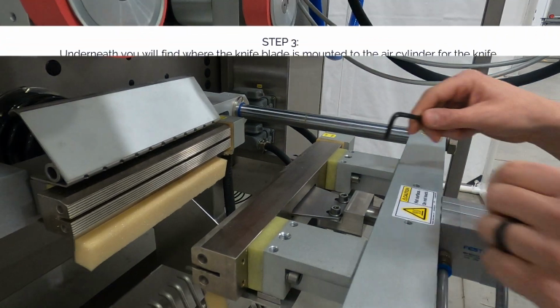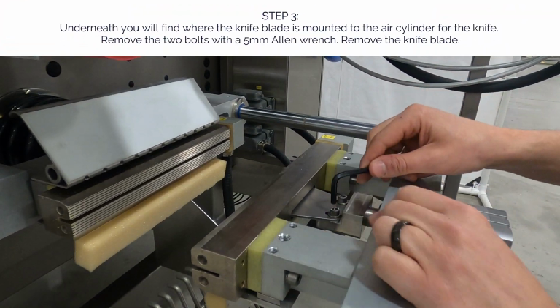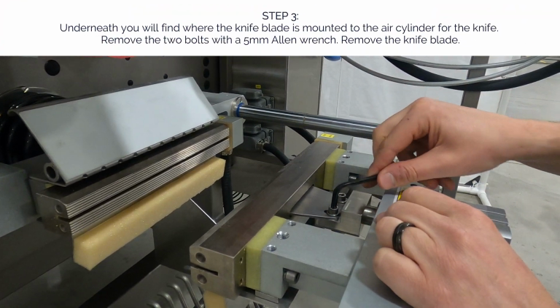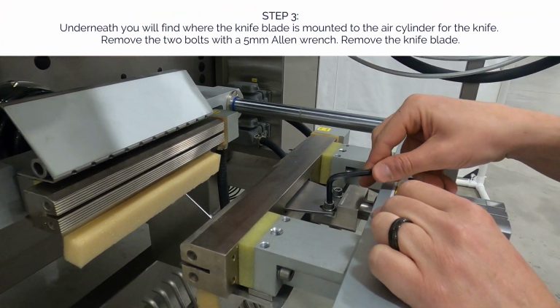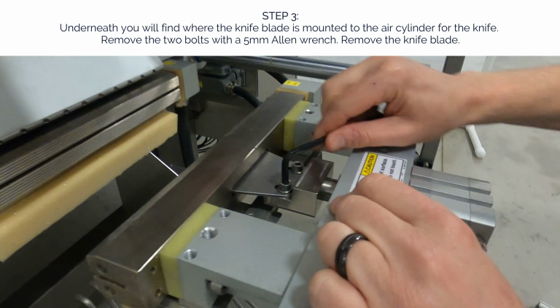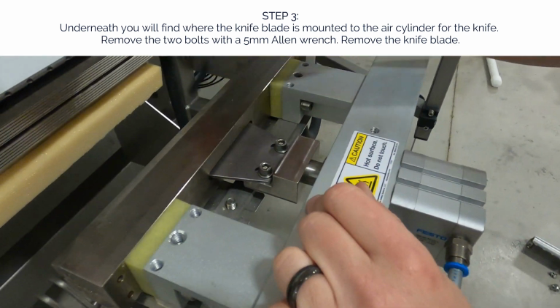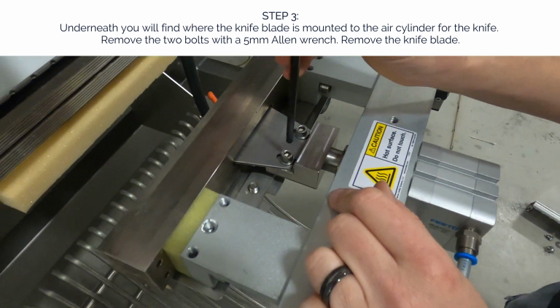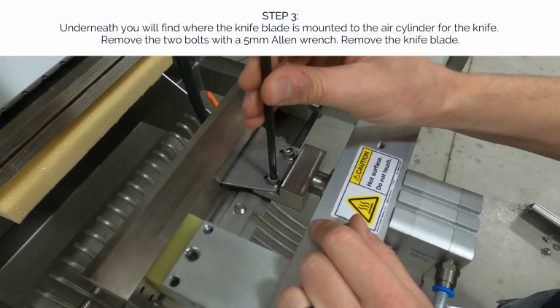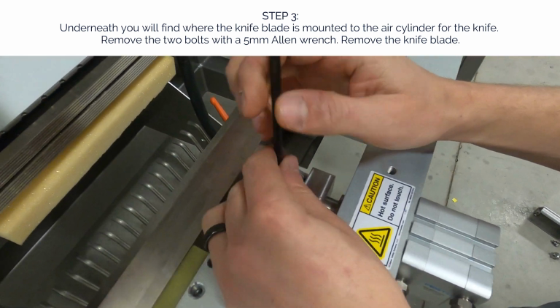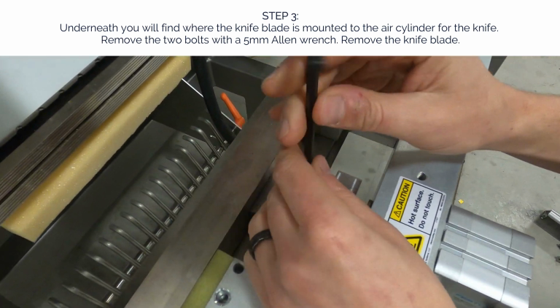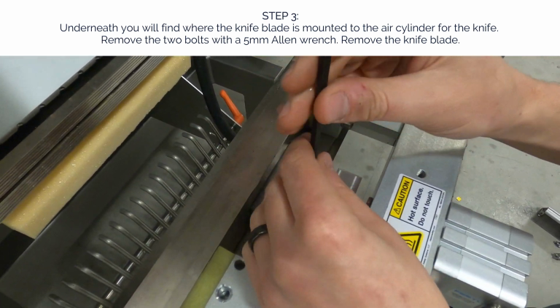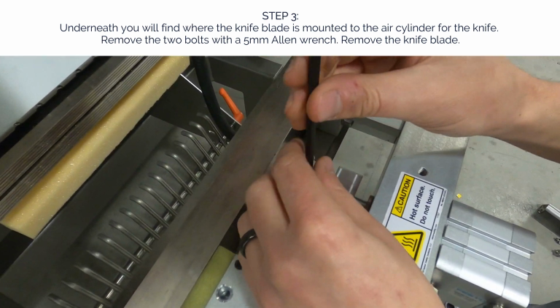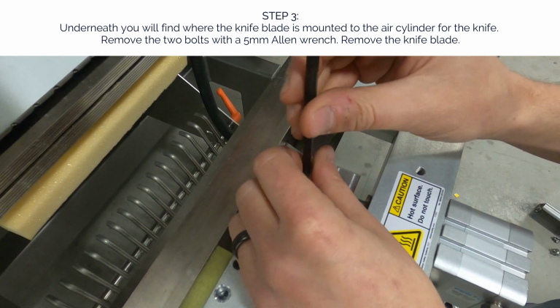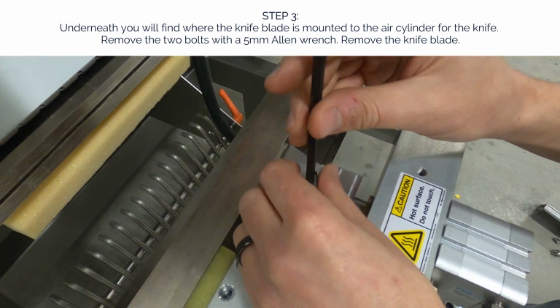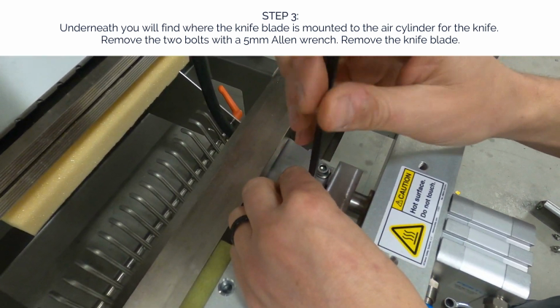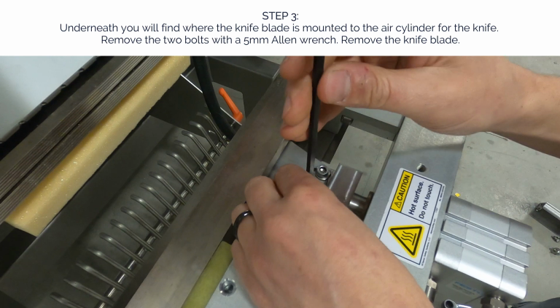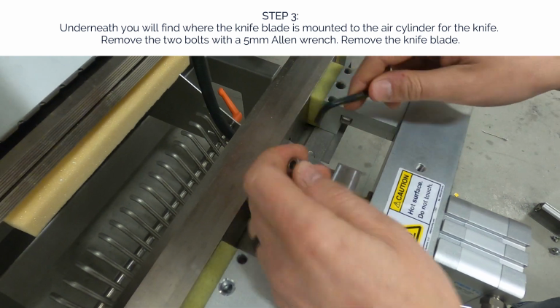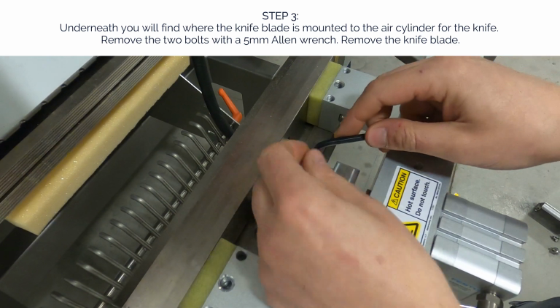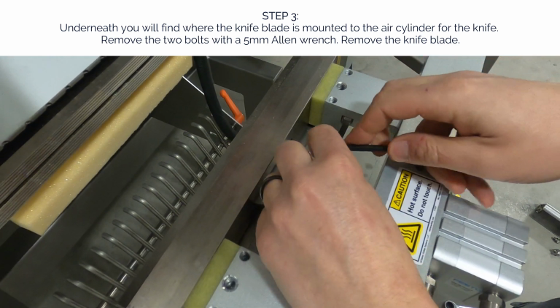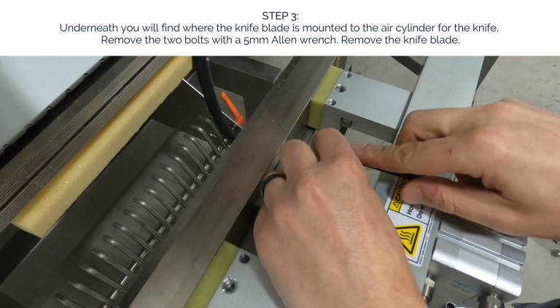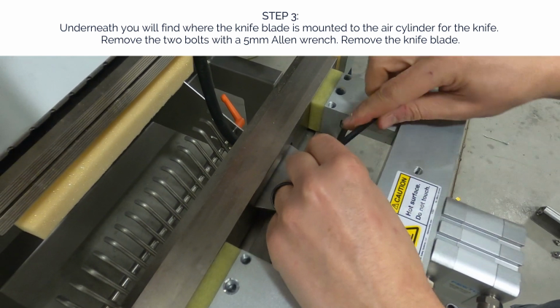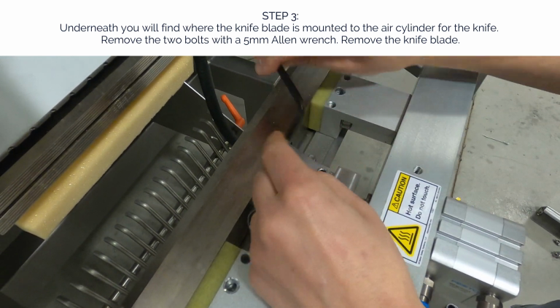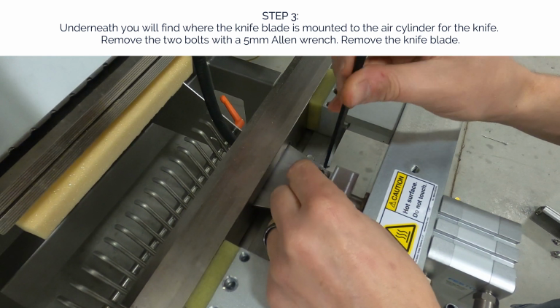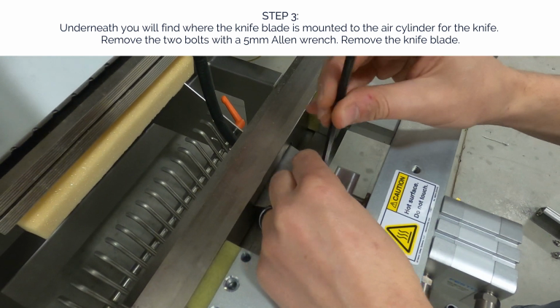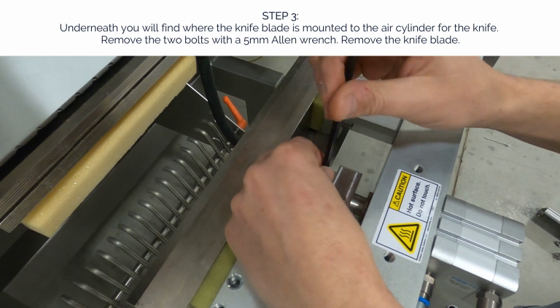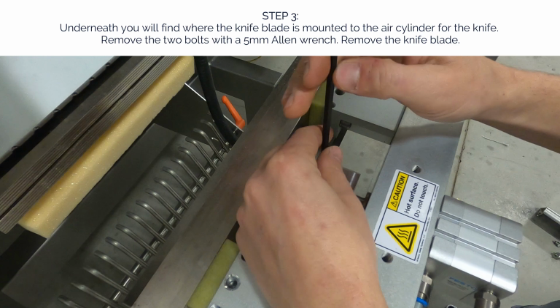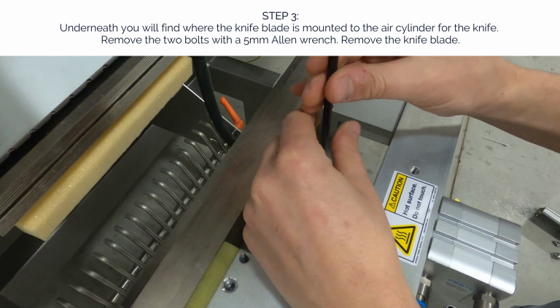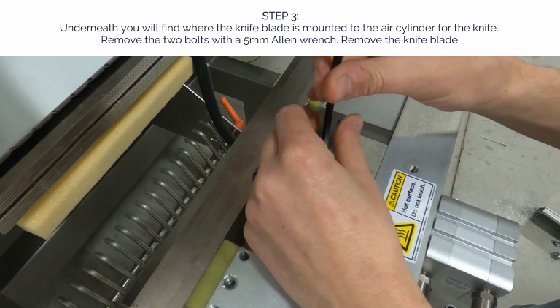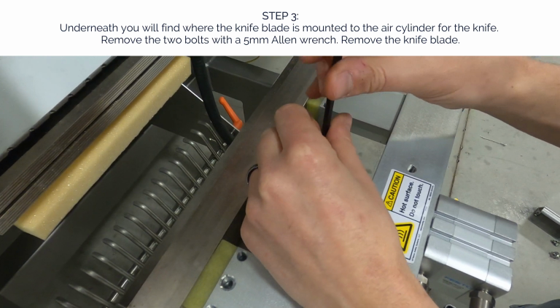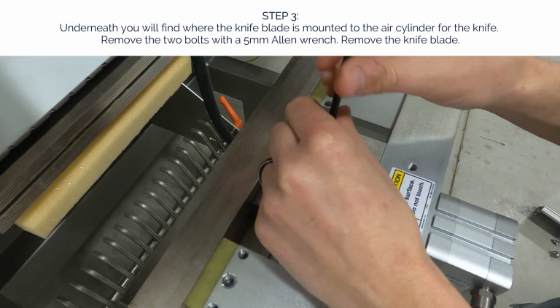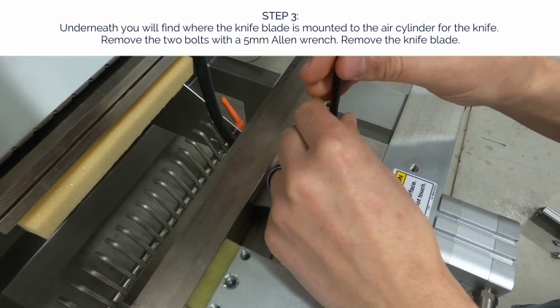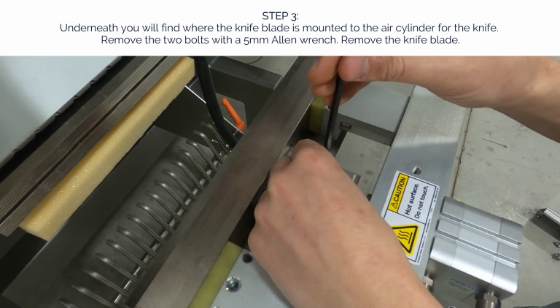Step 3. Underneath you will find where the knife blade is mounted to the air cylinder for the knife. Remove the two bolts with a 5 millimeter allen wrench. Remove the knife blade.